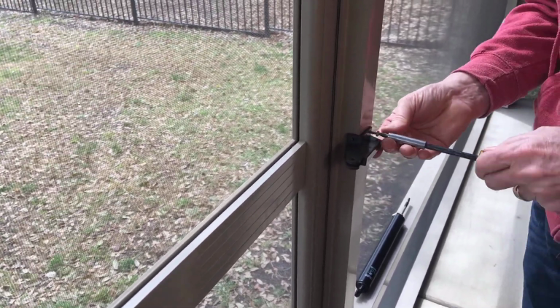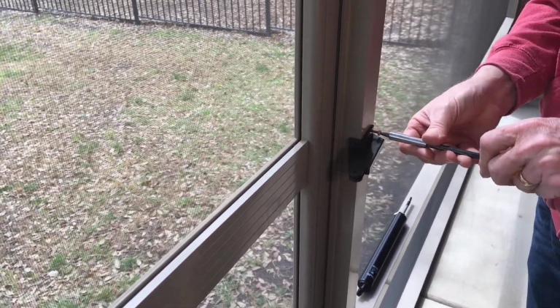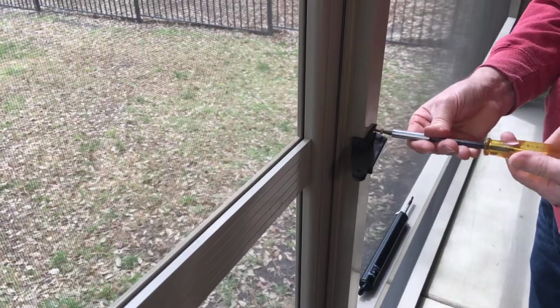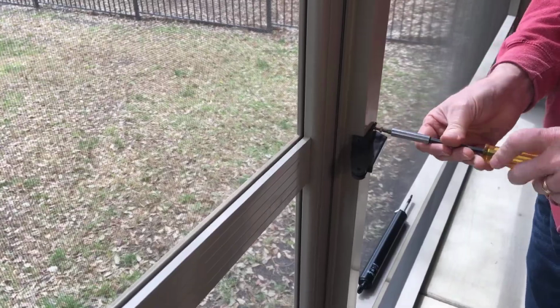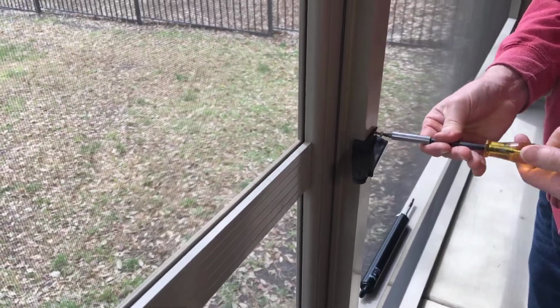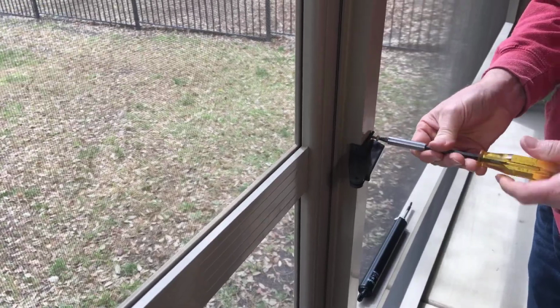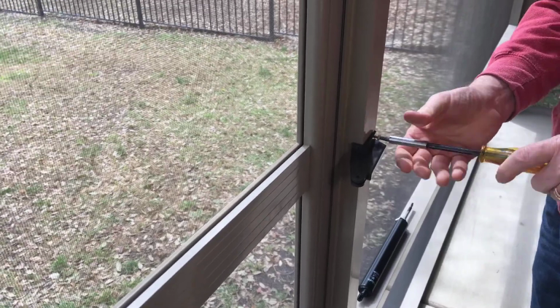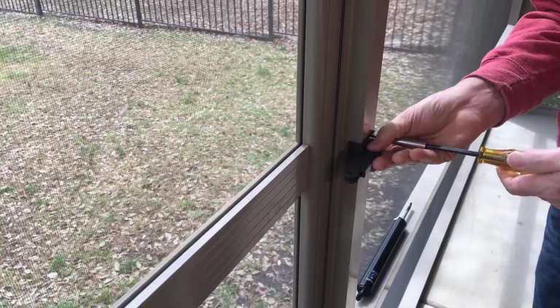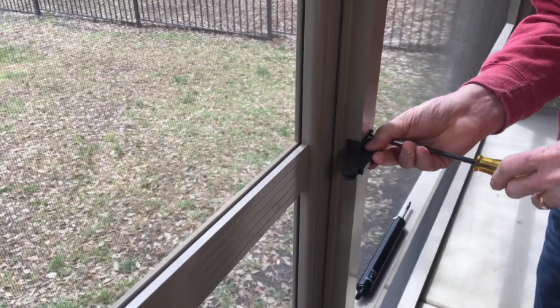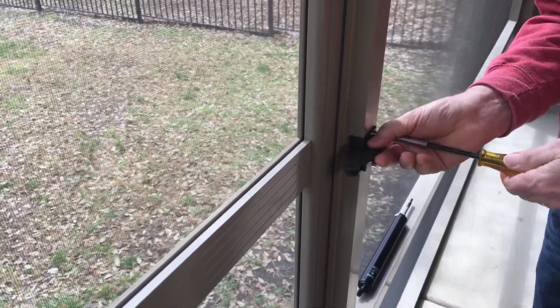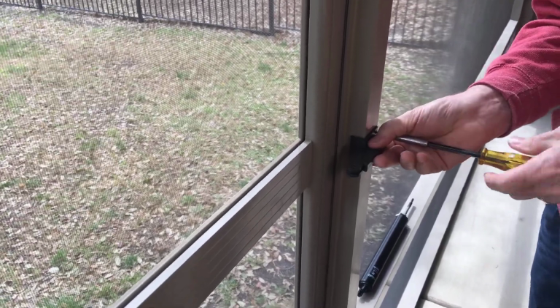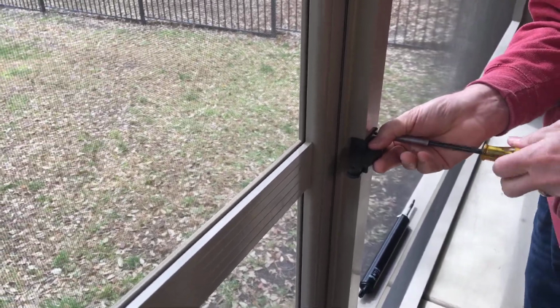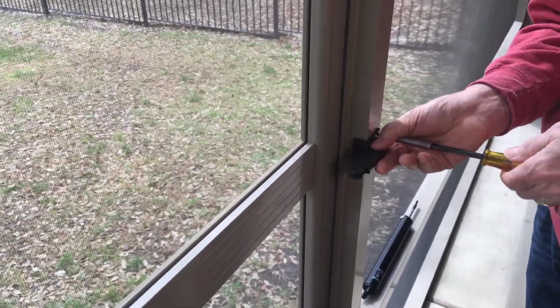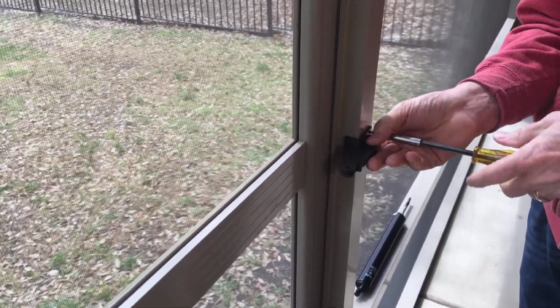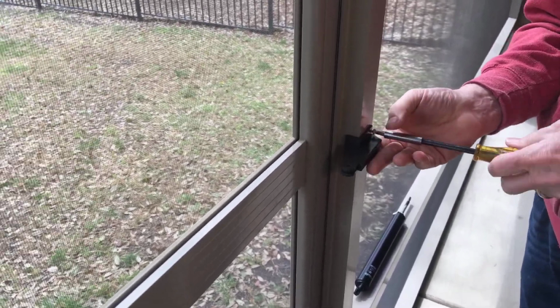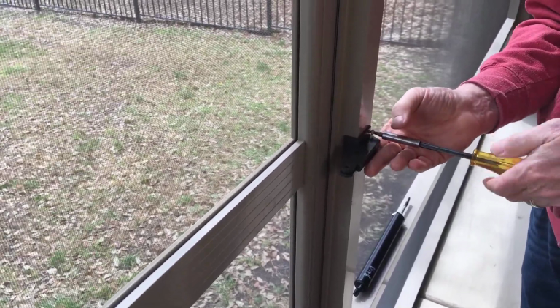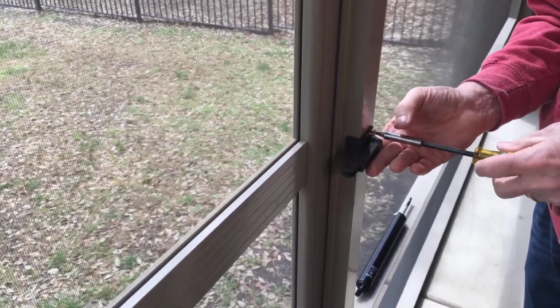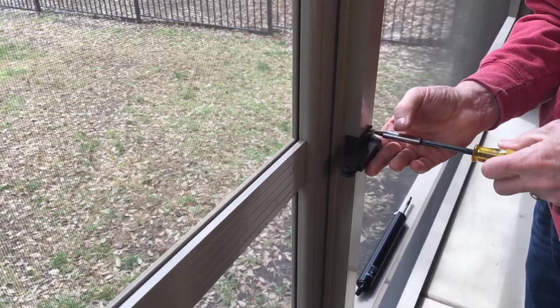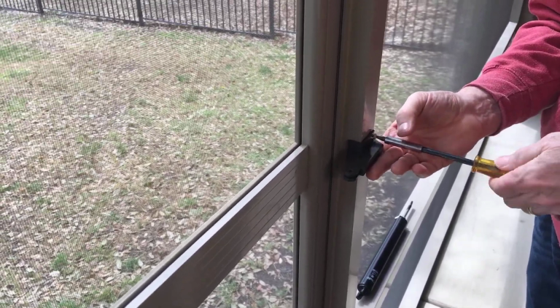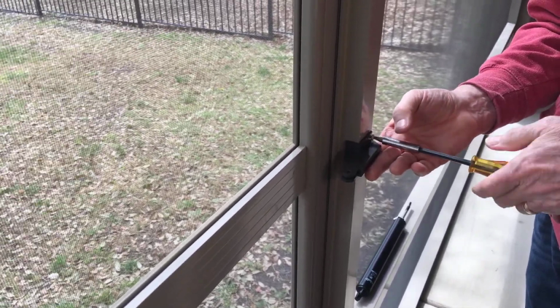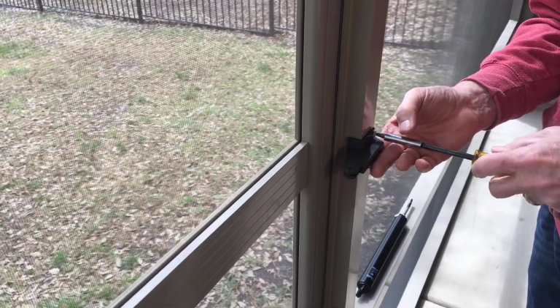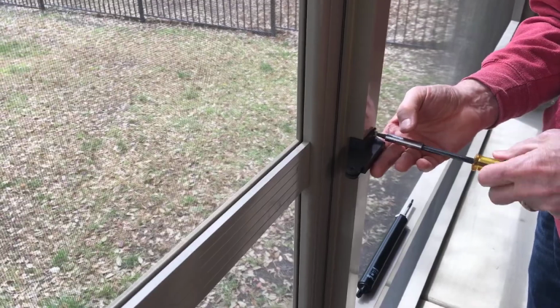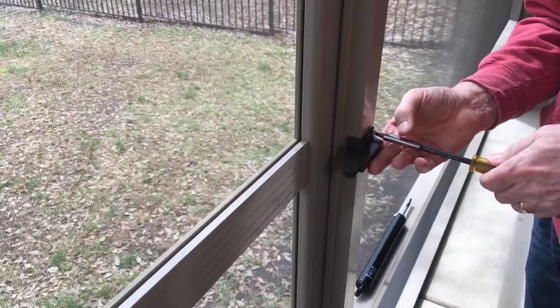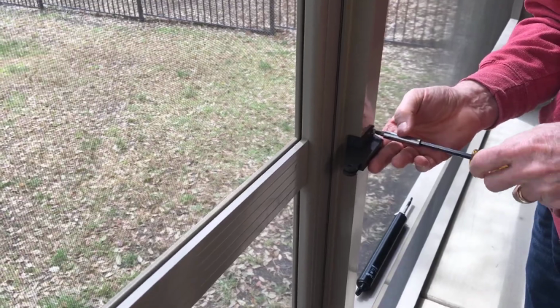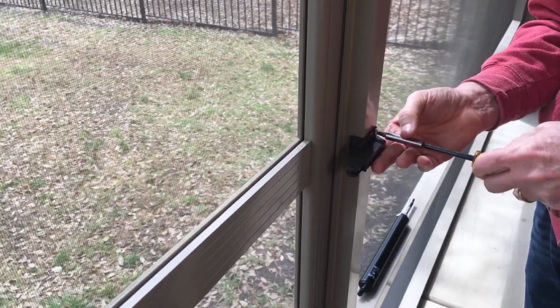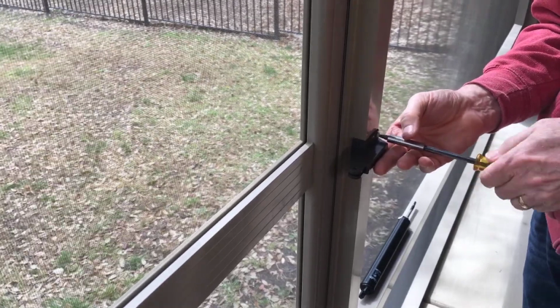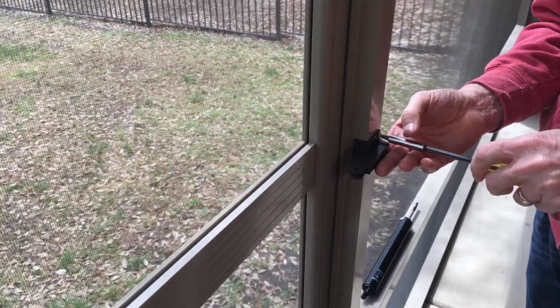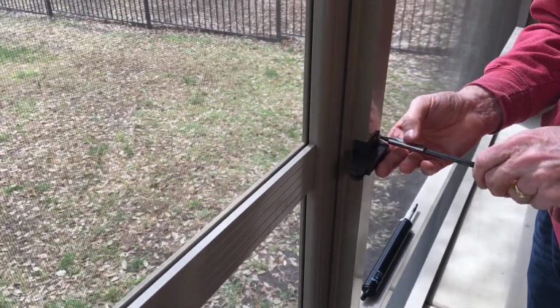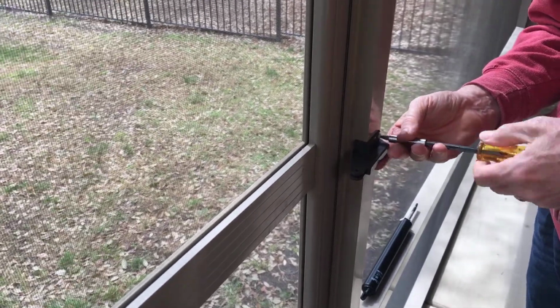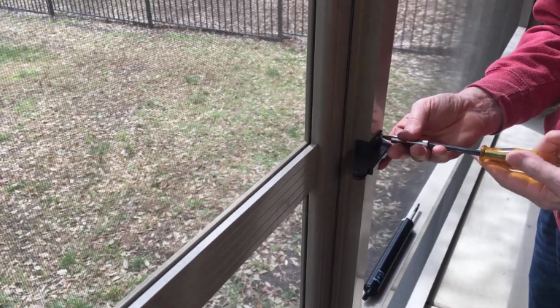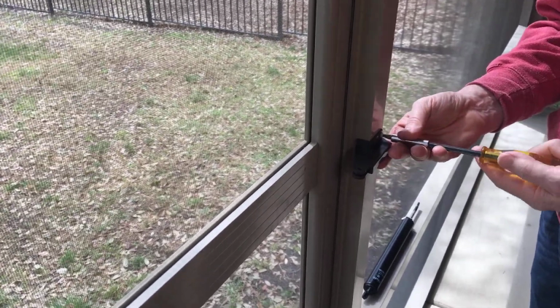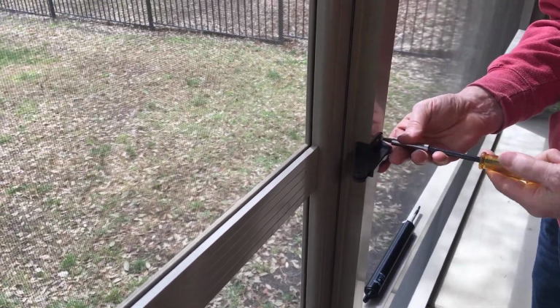I'll put the screws in, and I'm going to pause while I do that. I'm not going to bore you to tears while I put six screws in, so let me get these in and I'll be right back in just a minute.